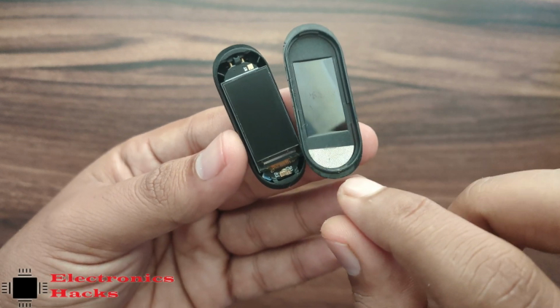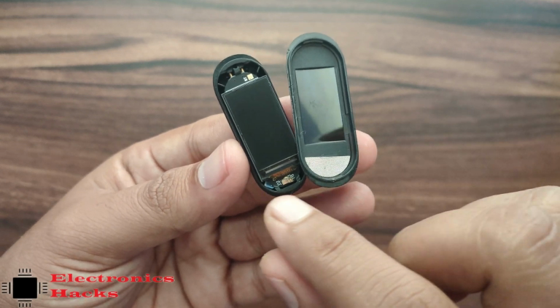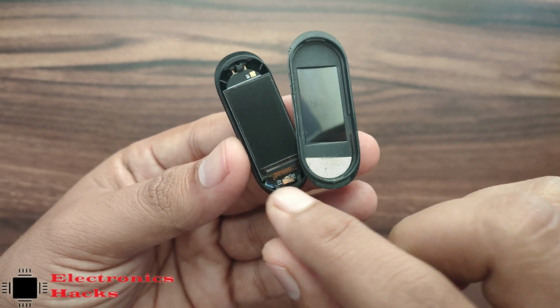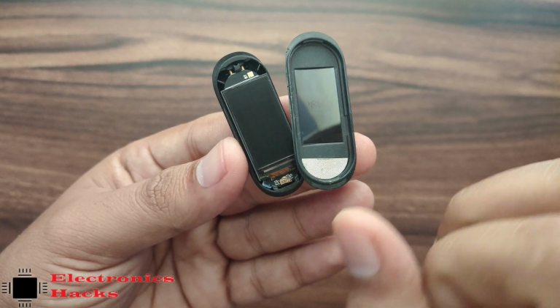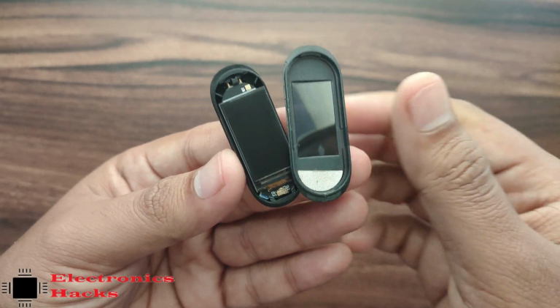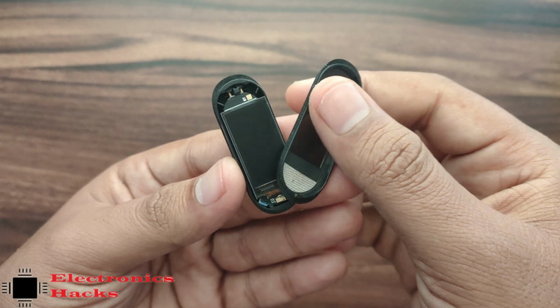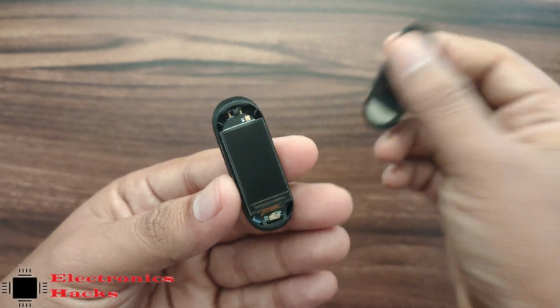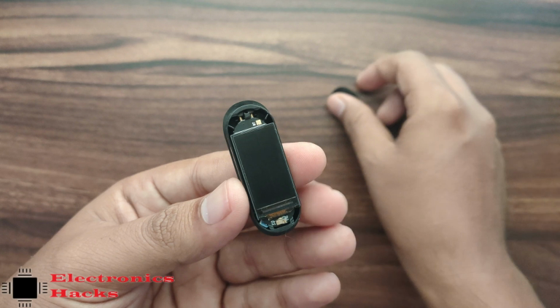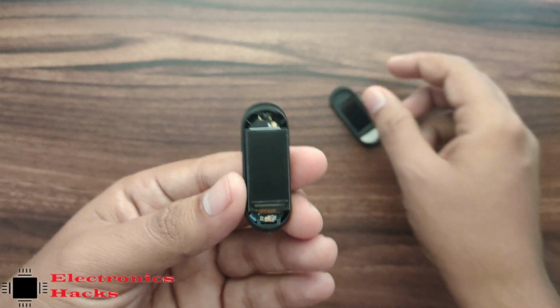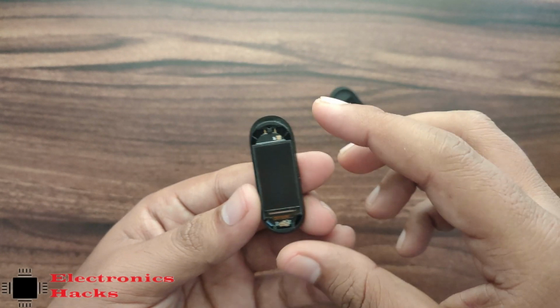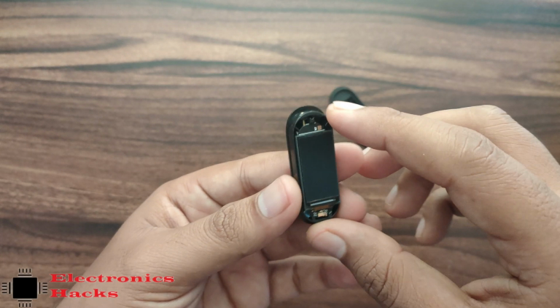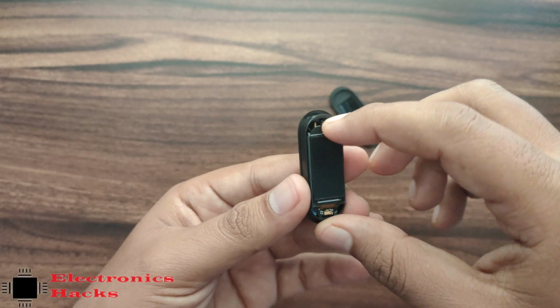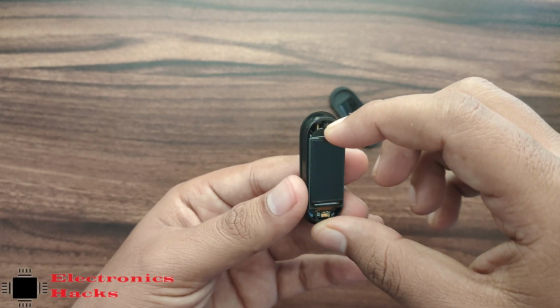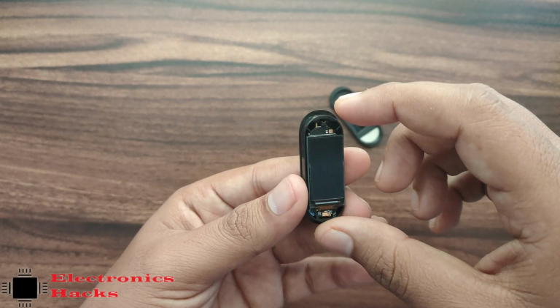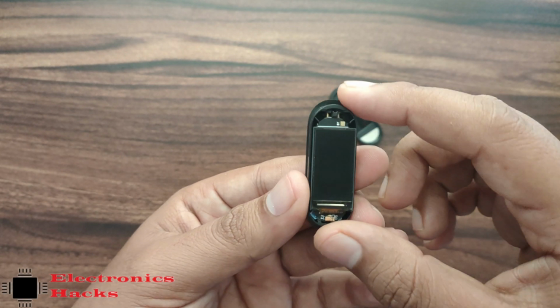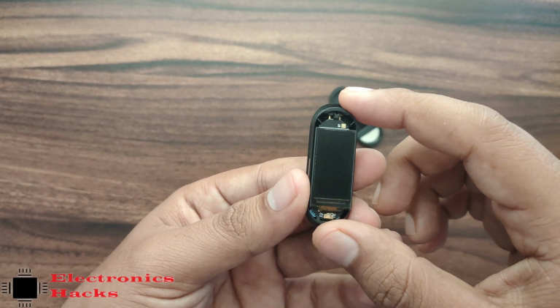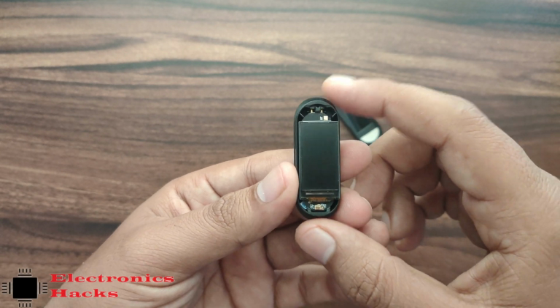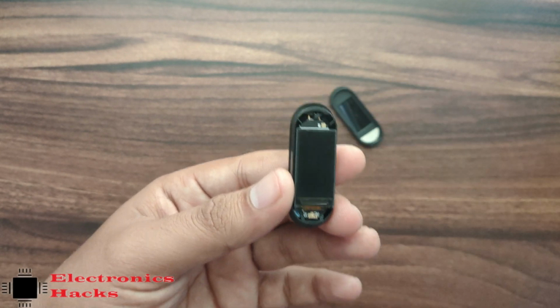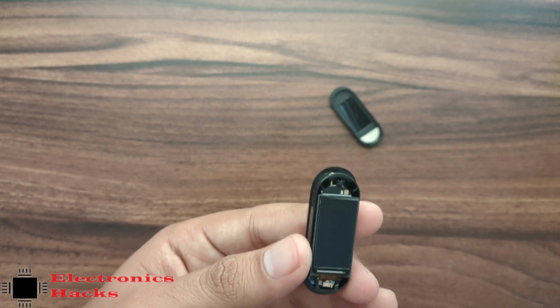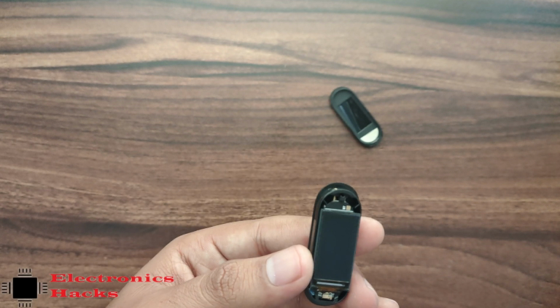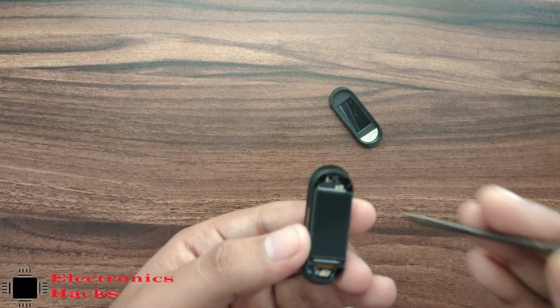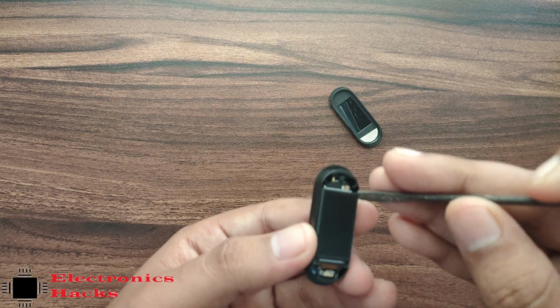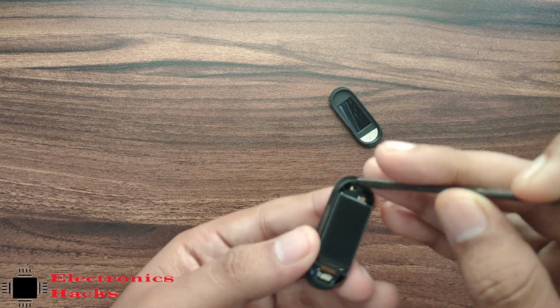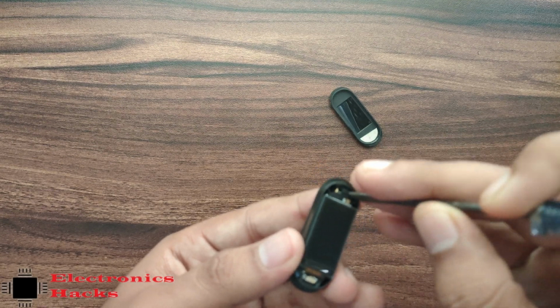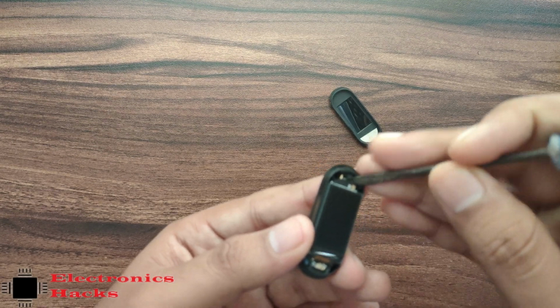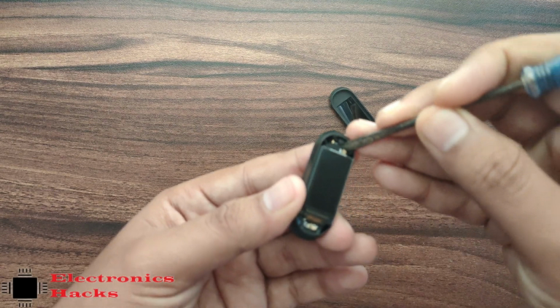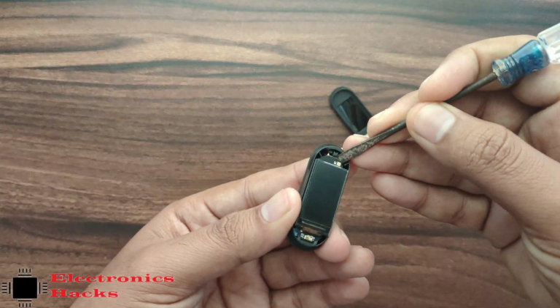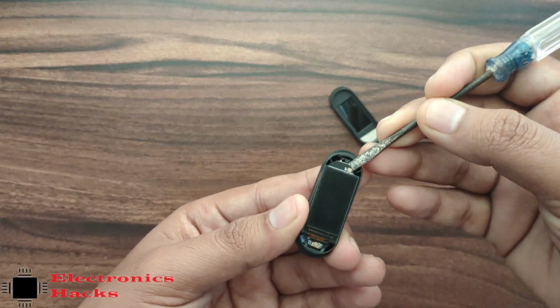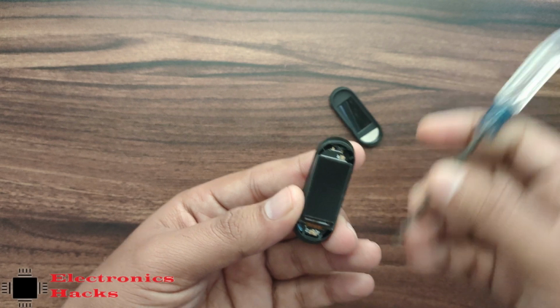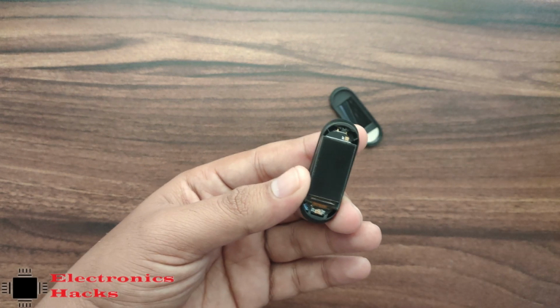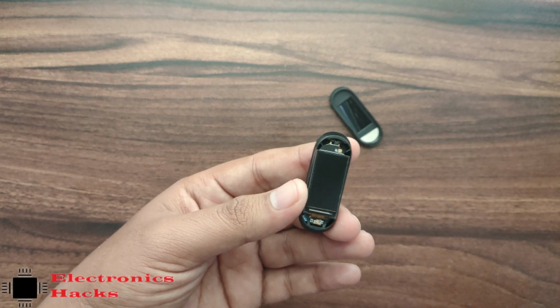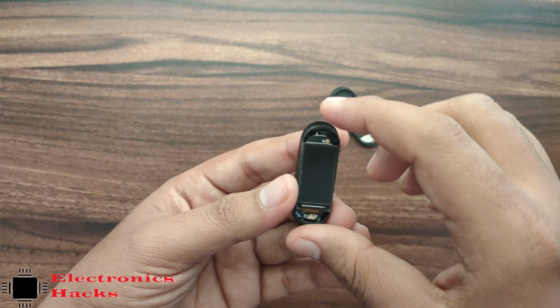This display looks like a 0.96 inch display. Let's remove the board part — there is also just a press fit lock.